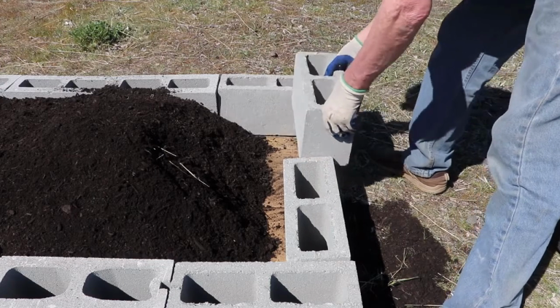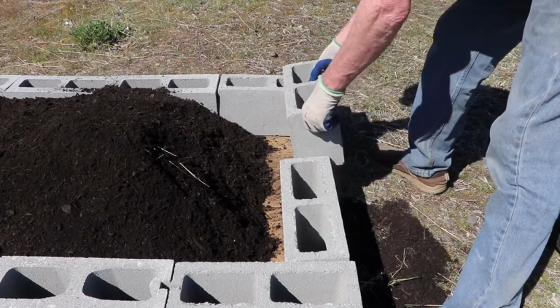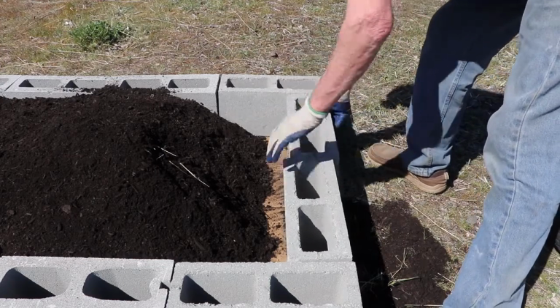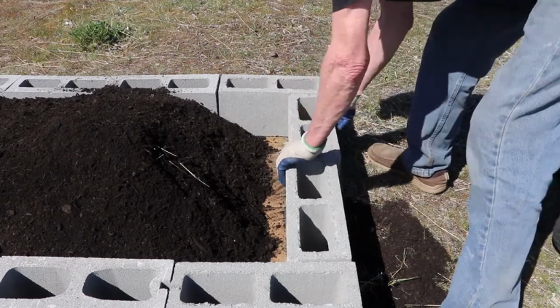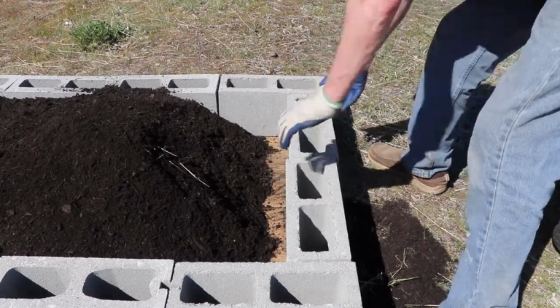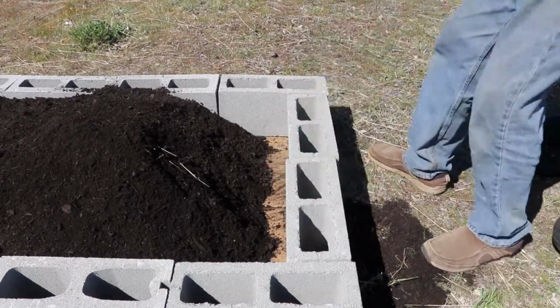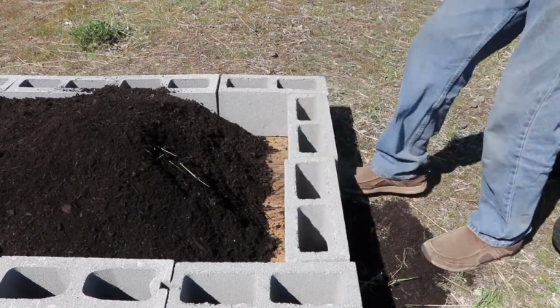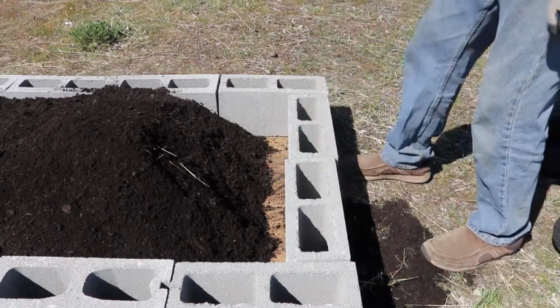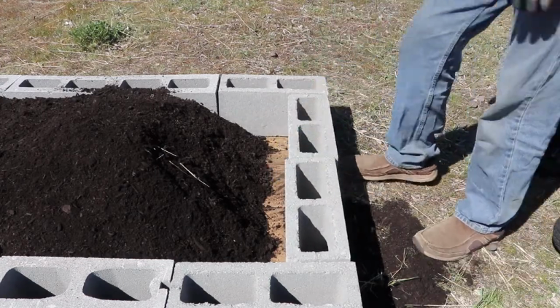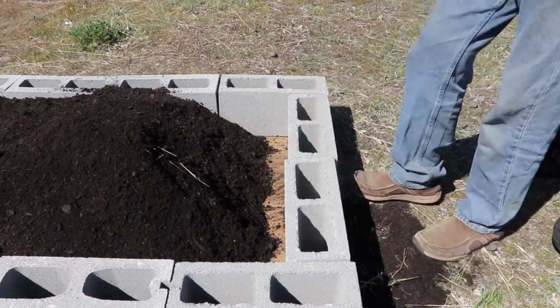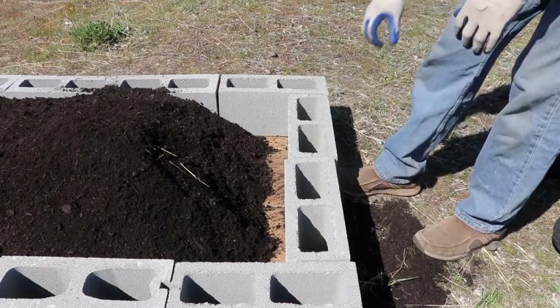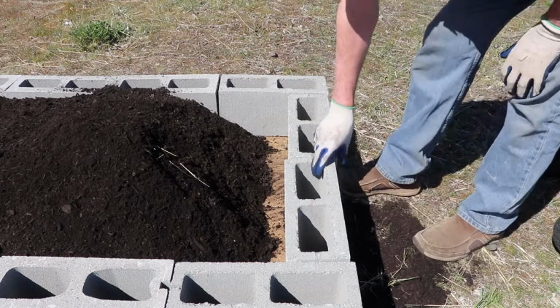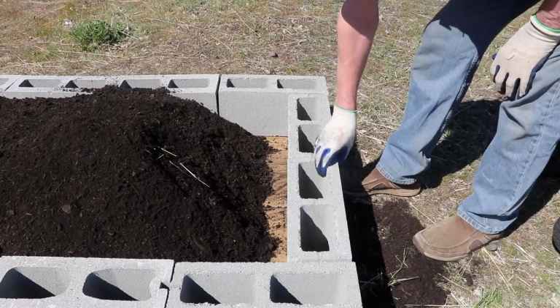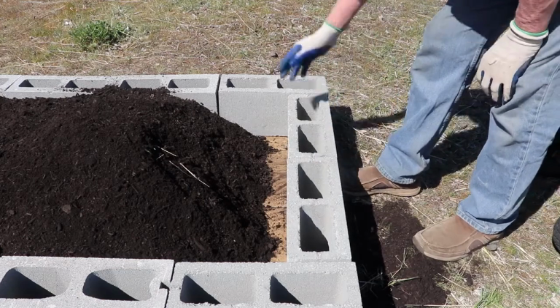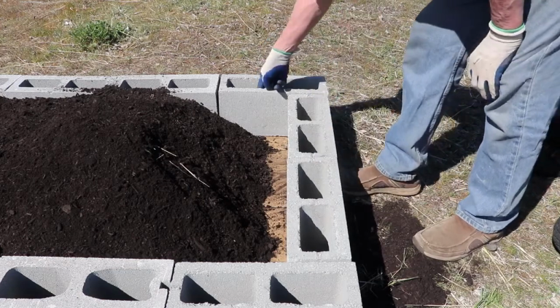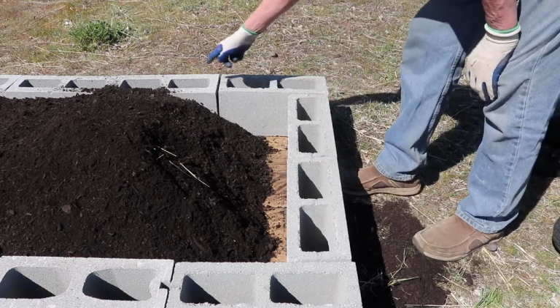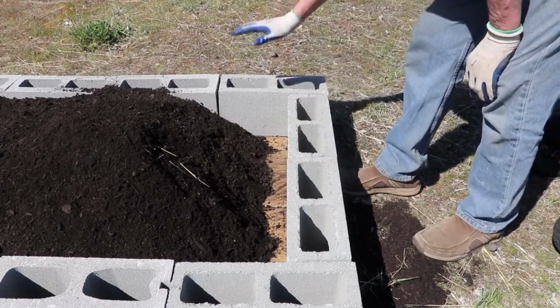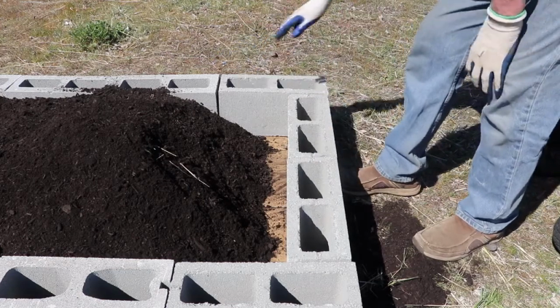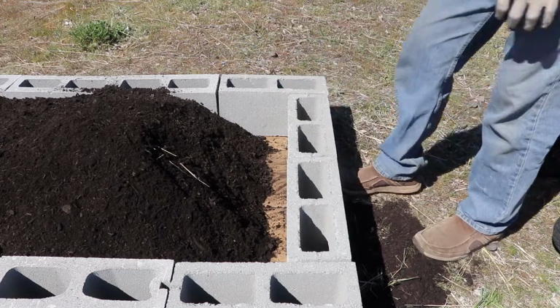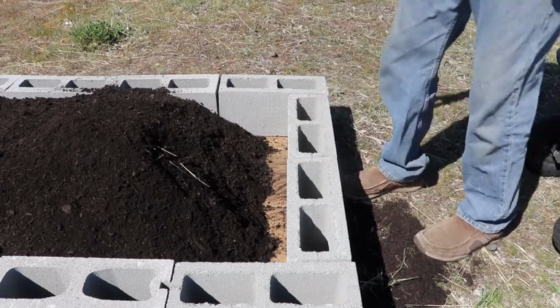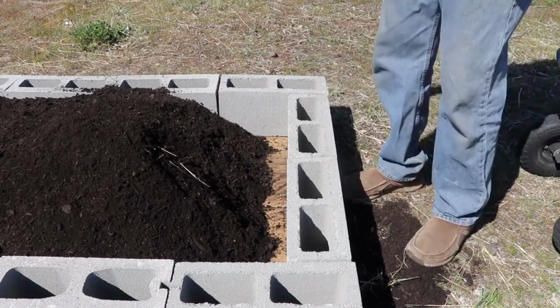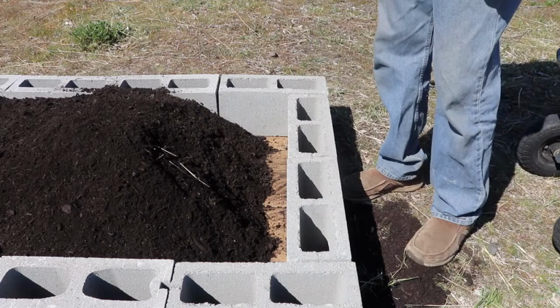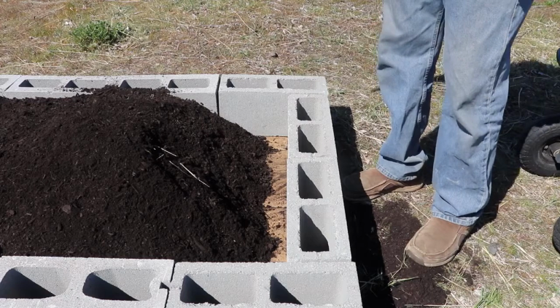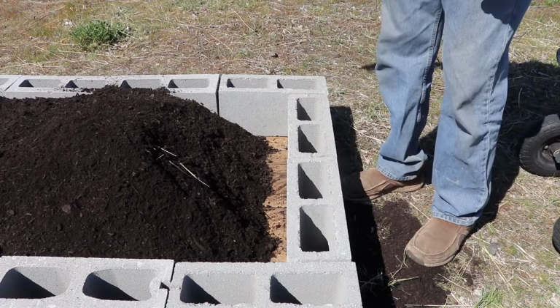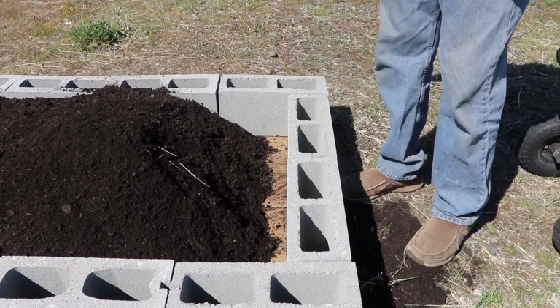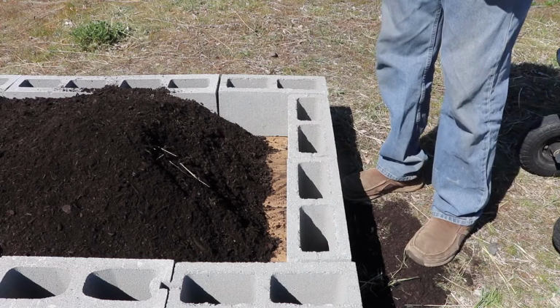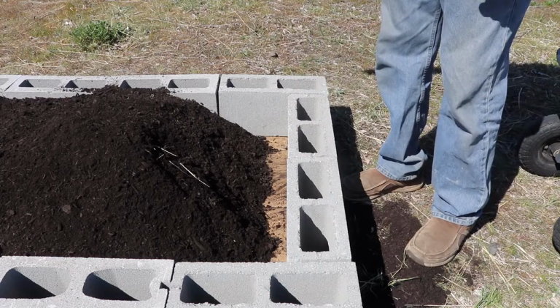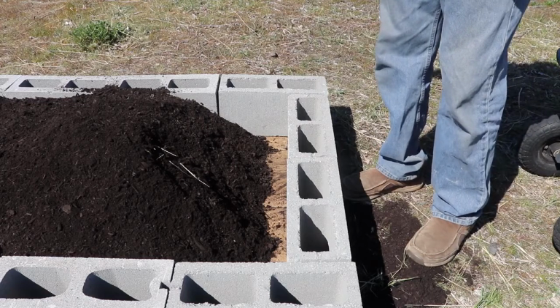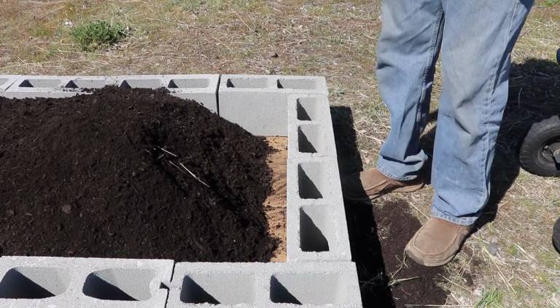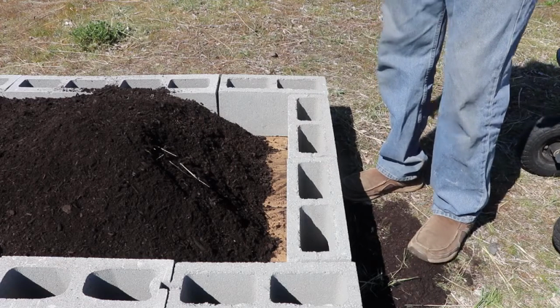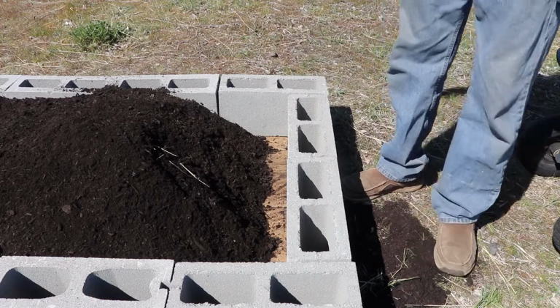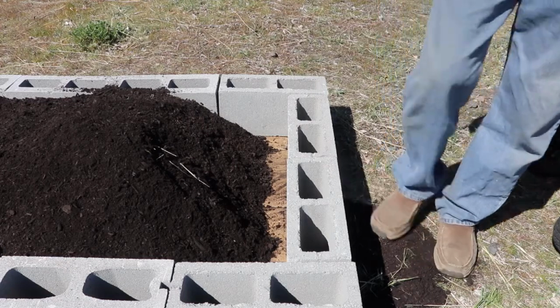What I'm going to do with this setup is put some dirt in the holes of the blocks instead of covering them like most people do, and I'm going to plant some marigolds along this edge here to help keep away pests.